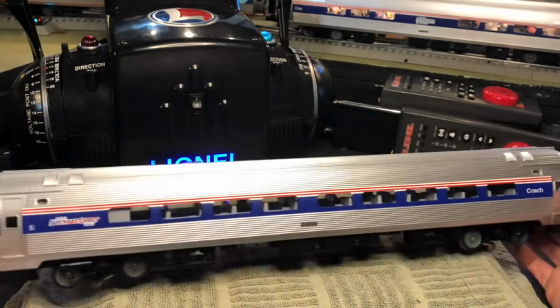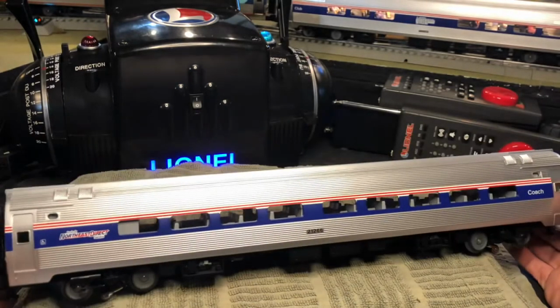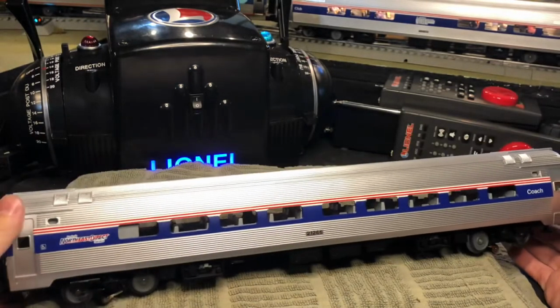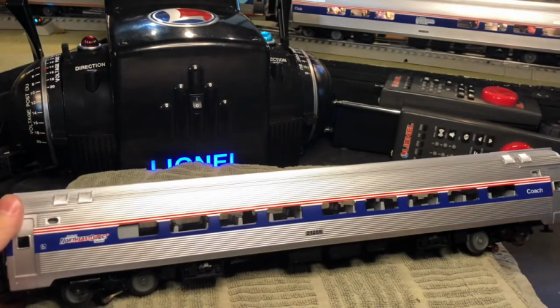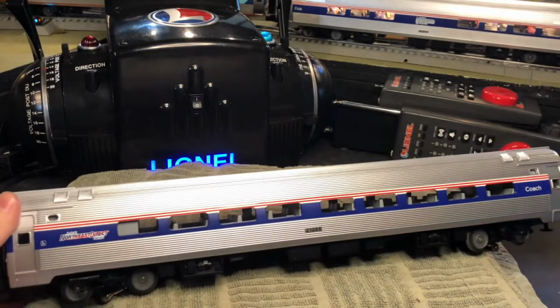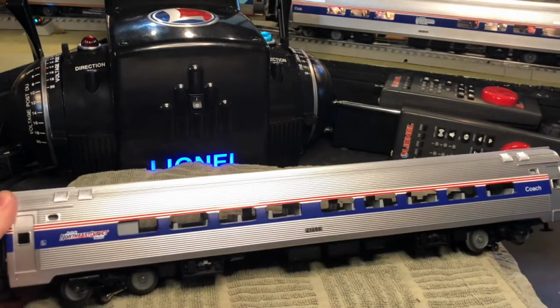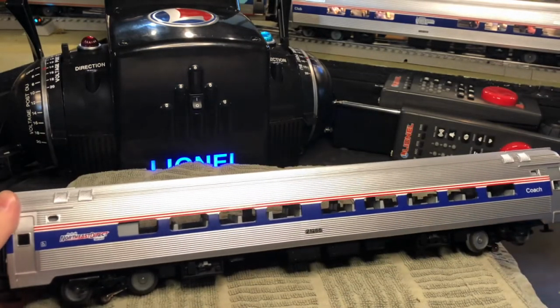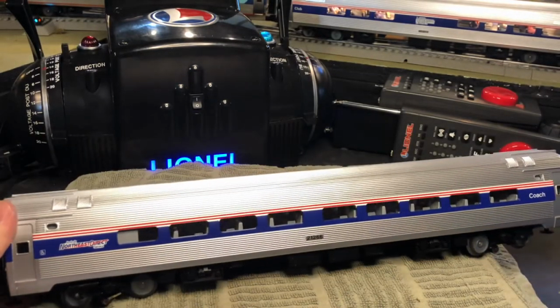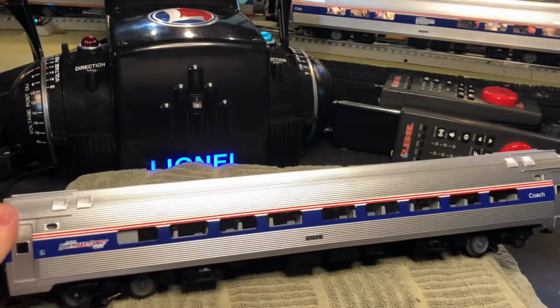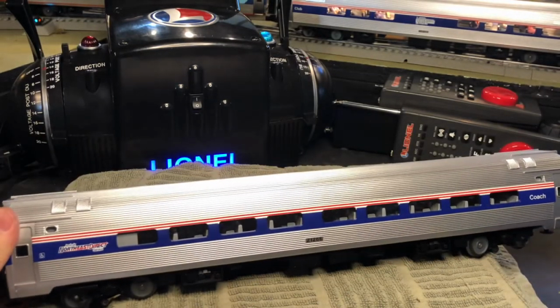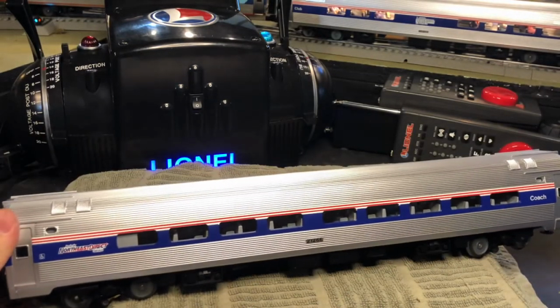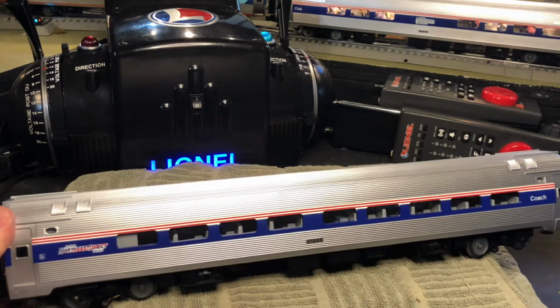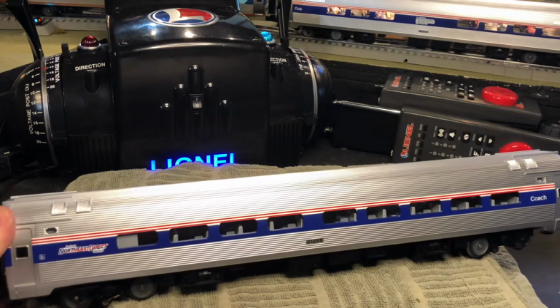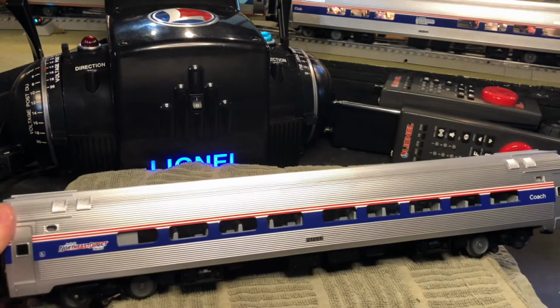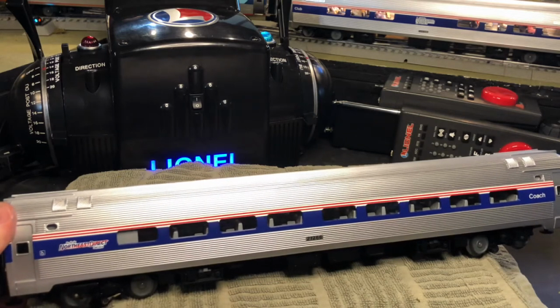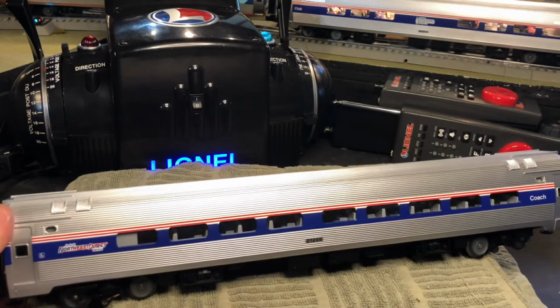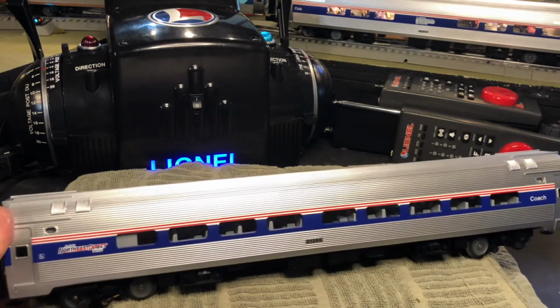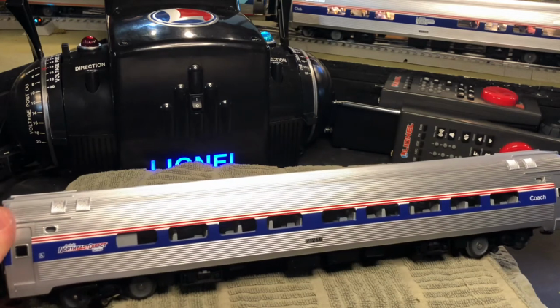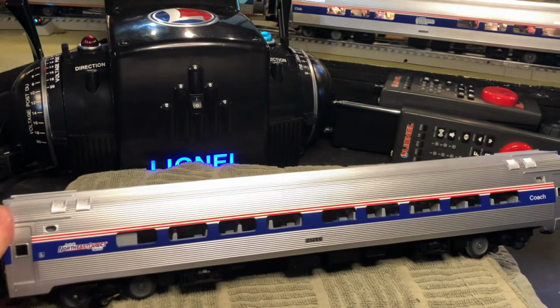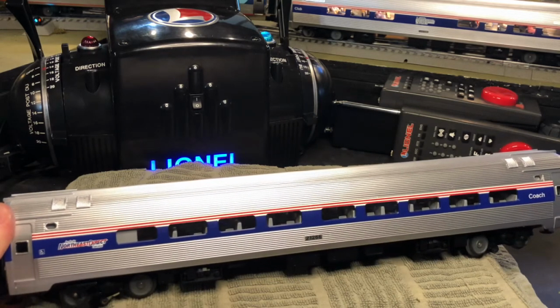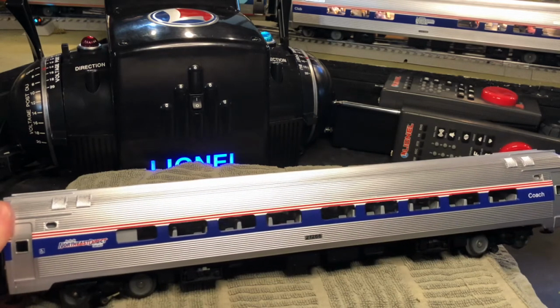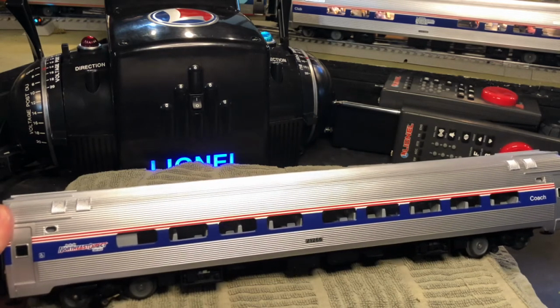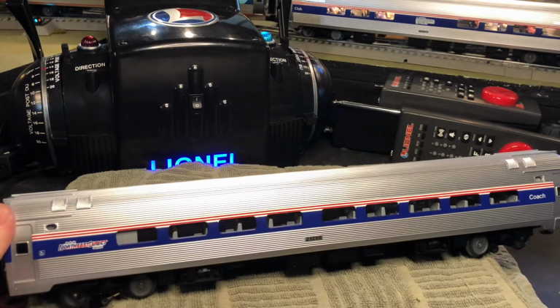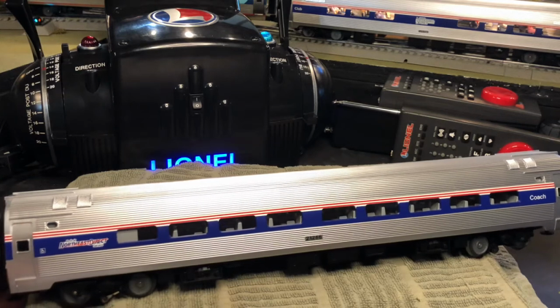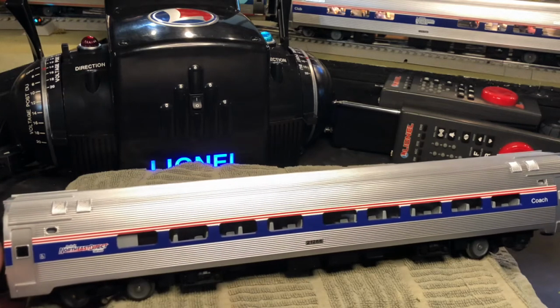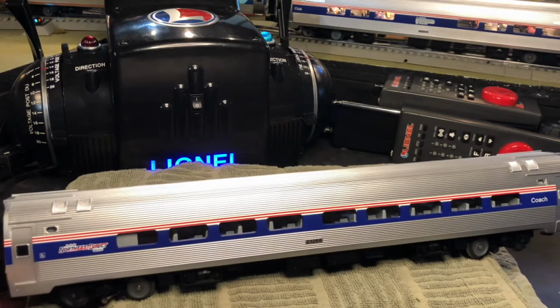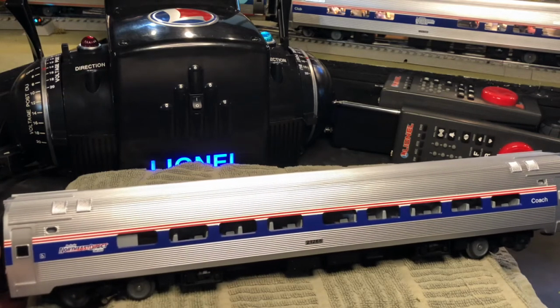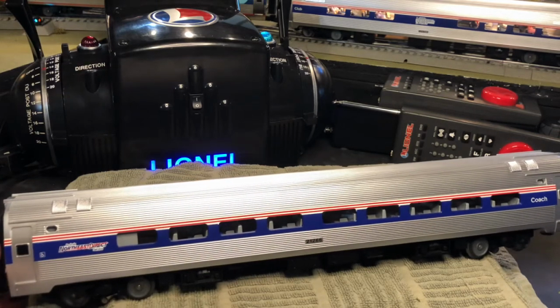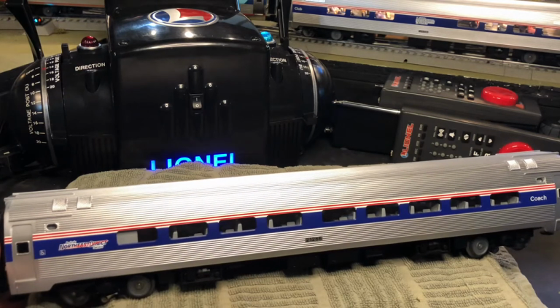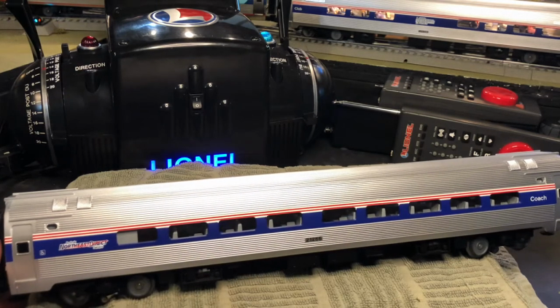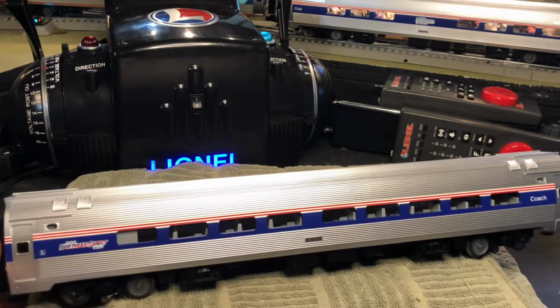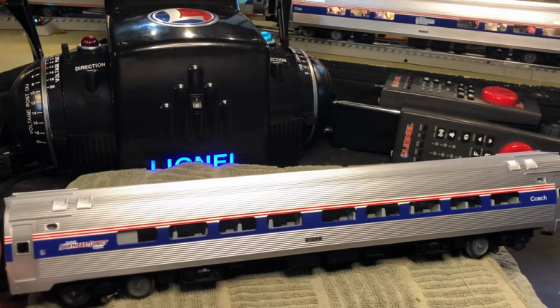The newer MTH Amfleets, whether it's the Capstones or the Phase 6 livery or any other livery released today, made by Atlas or MTH, they most likely do come with figures already installed, but the seats are not painted.